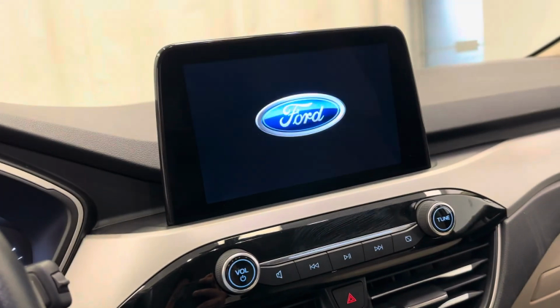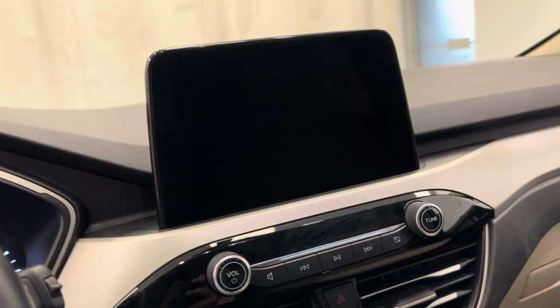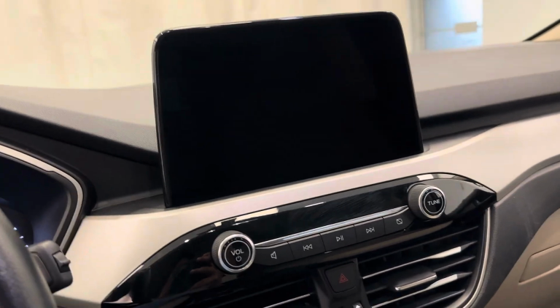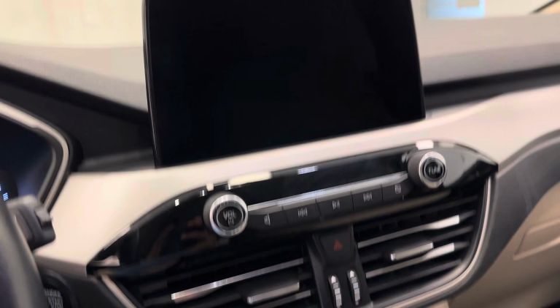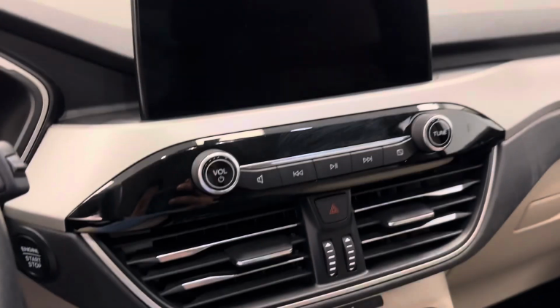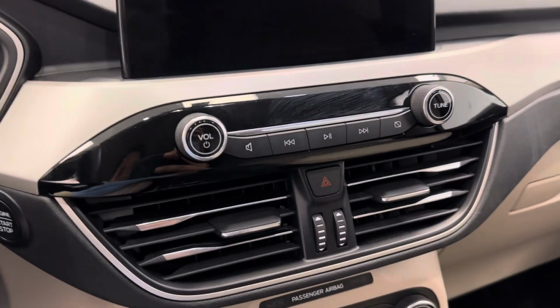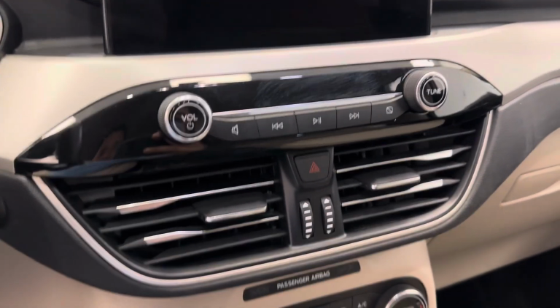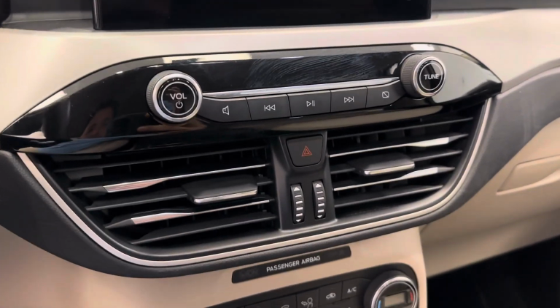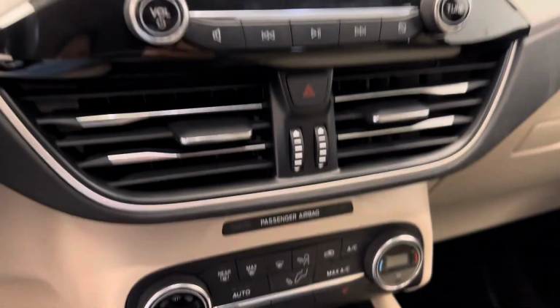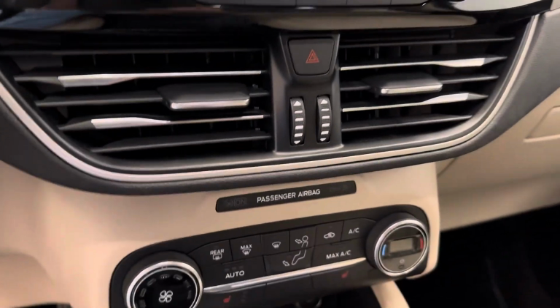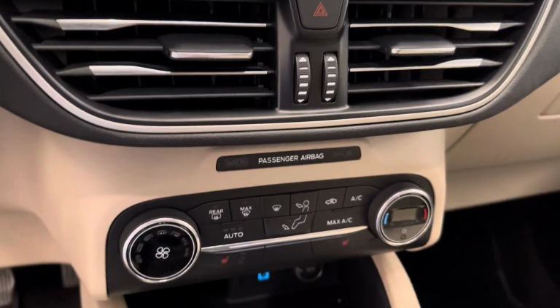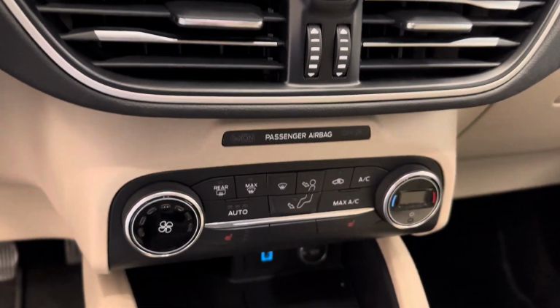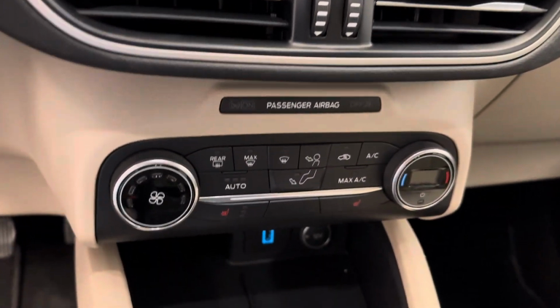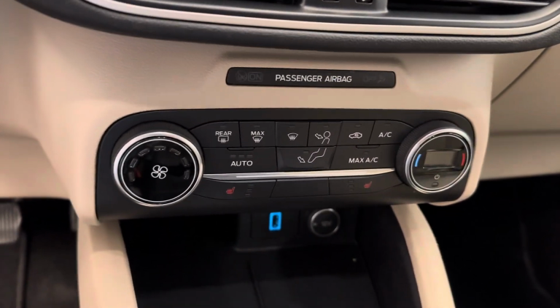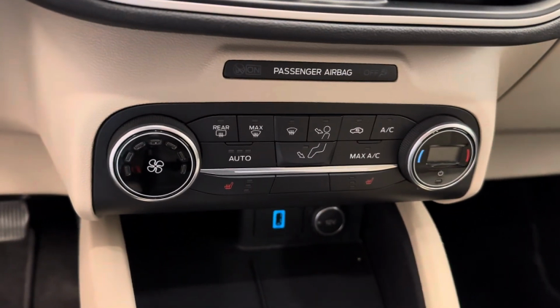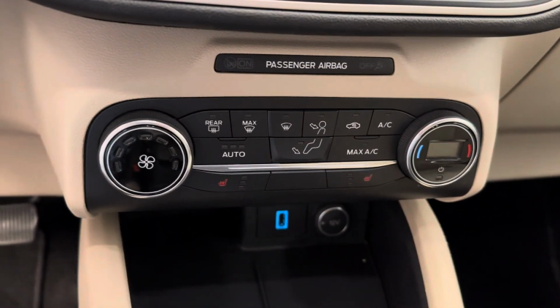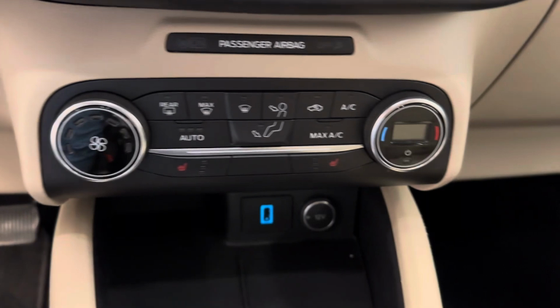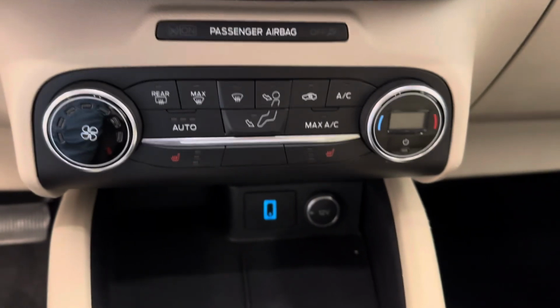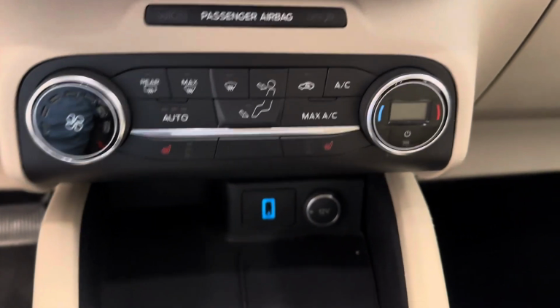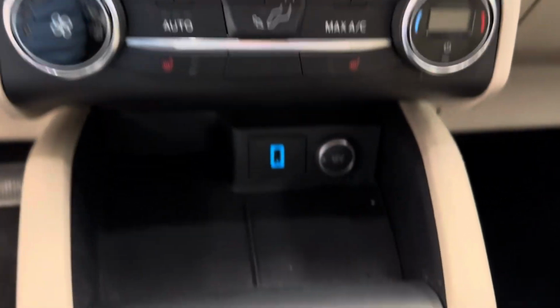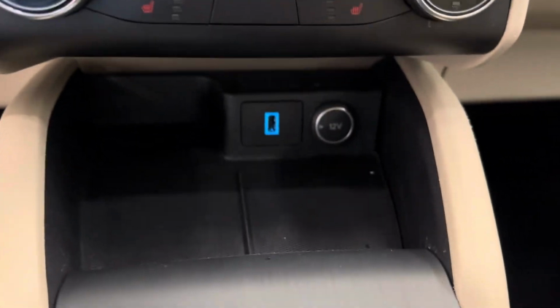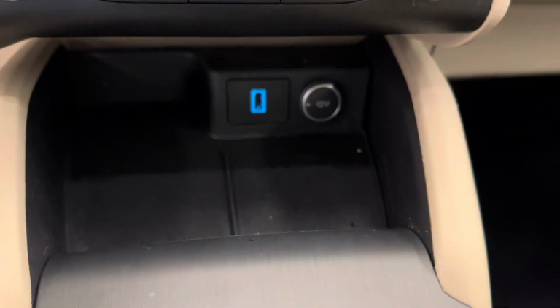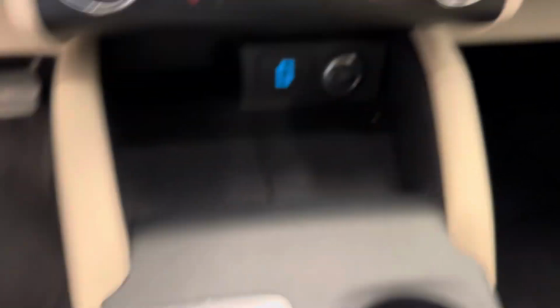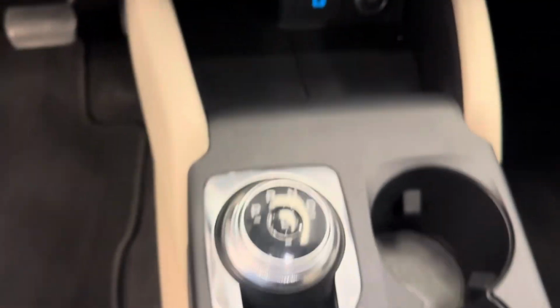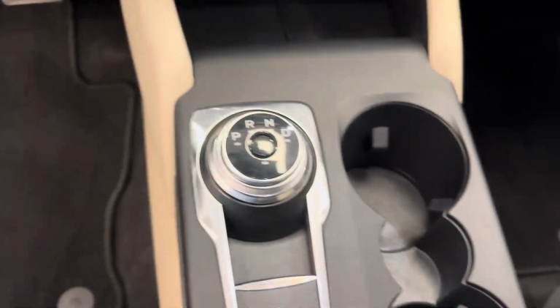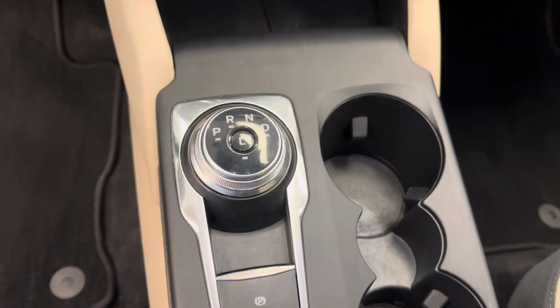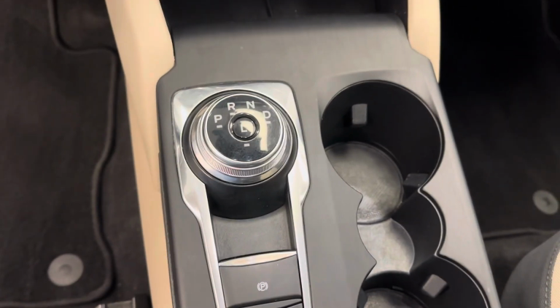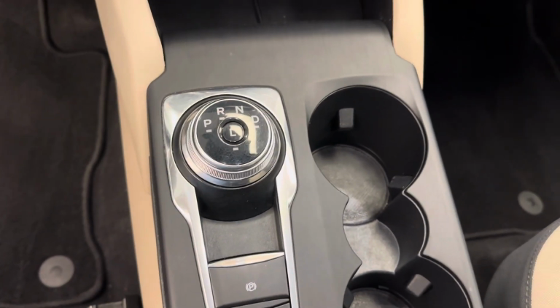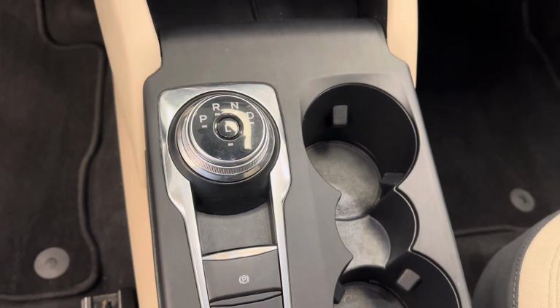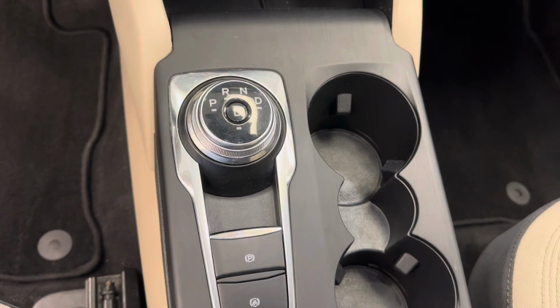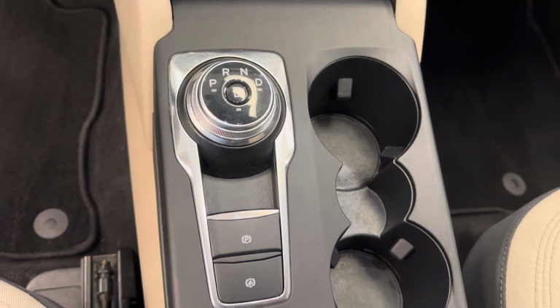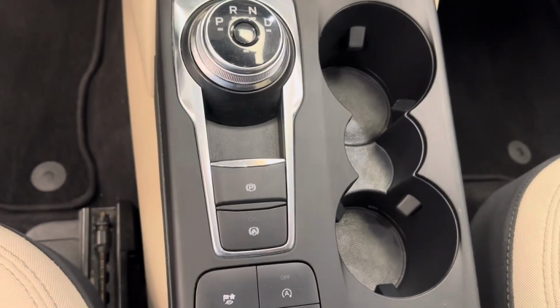We're satellite radio ready, we've got our dual electronic climate control, a couple of USB ports, and an automatic dial shifter.